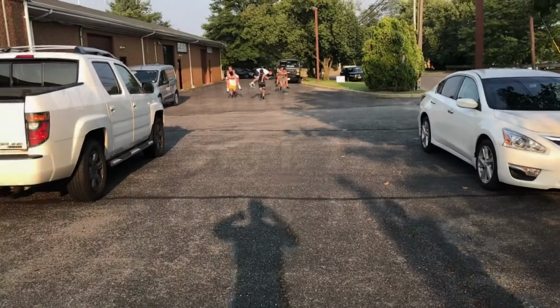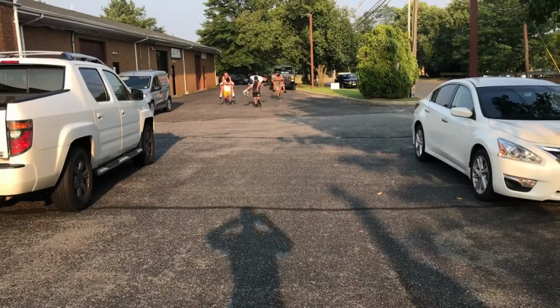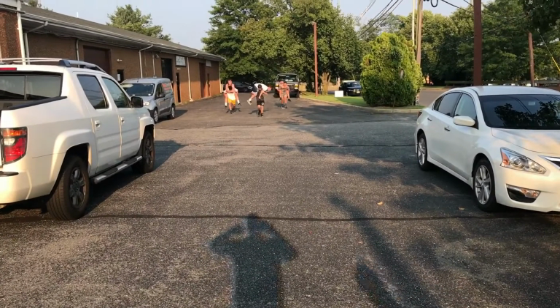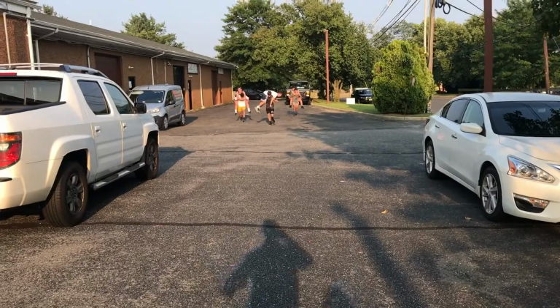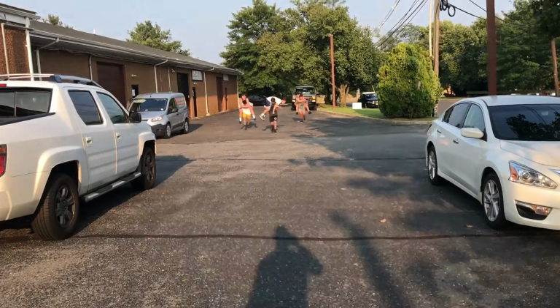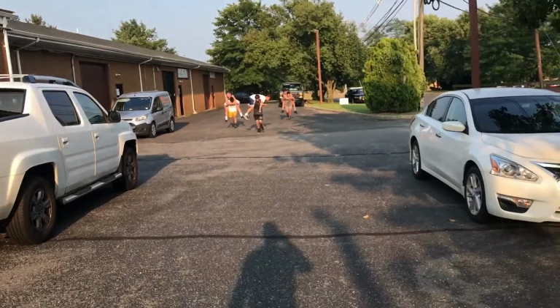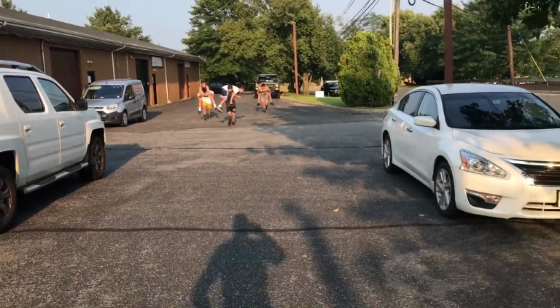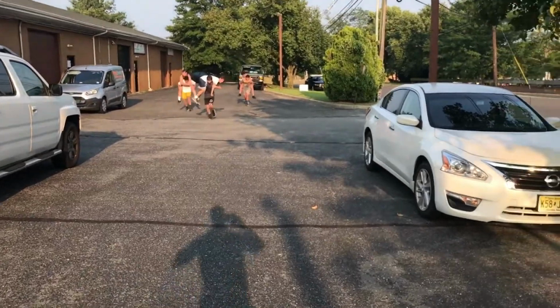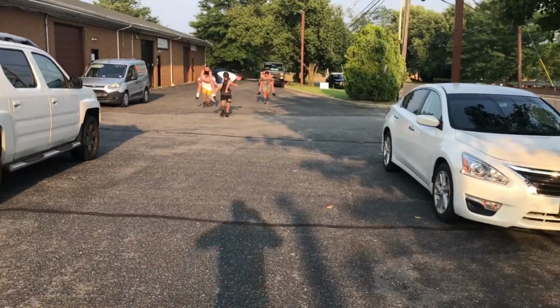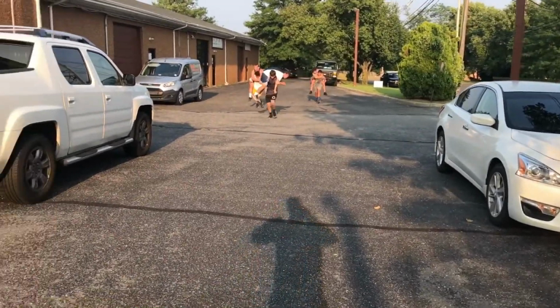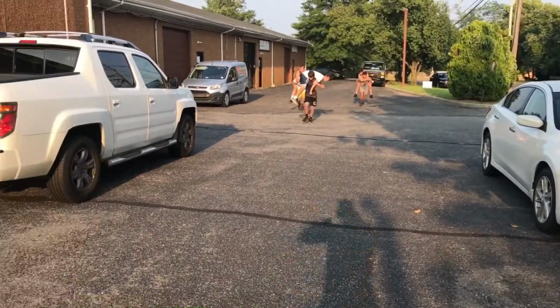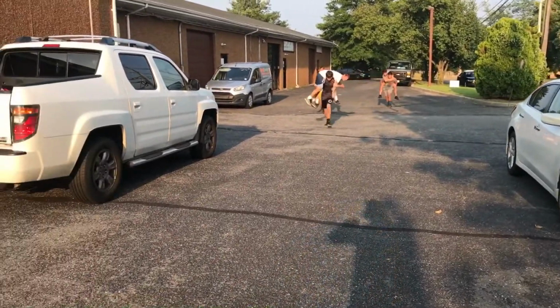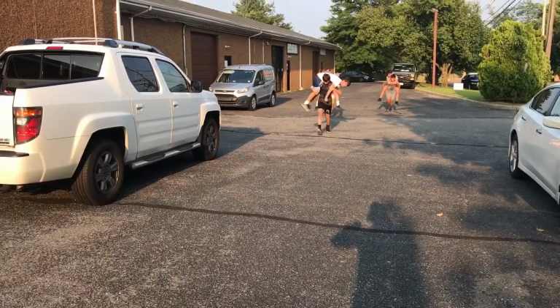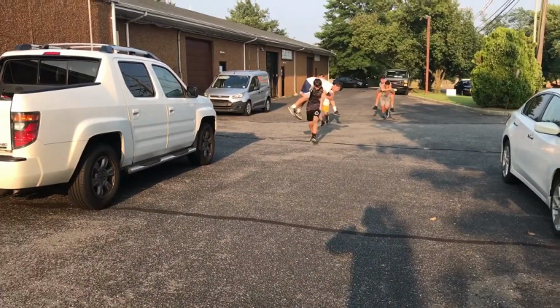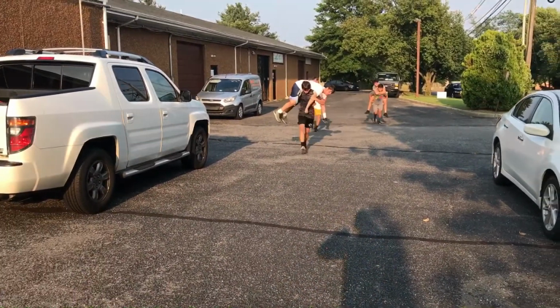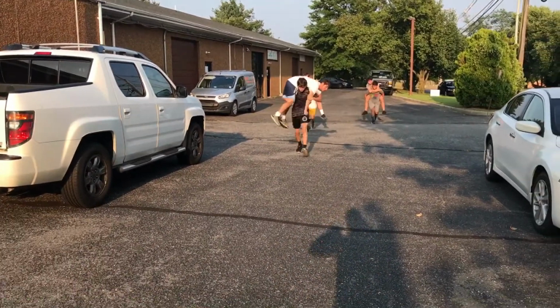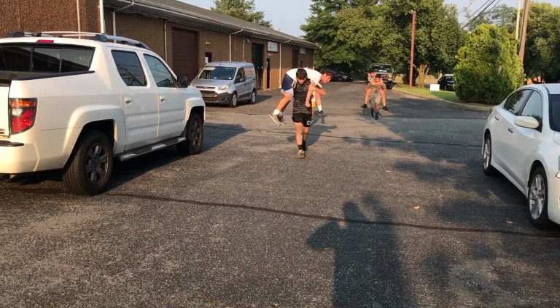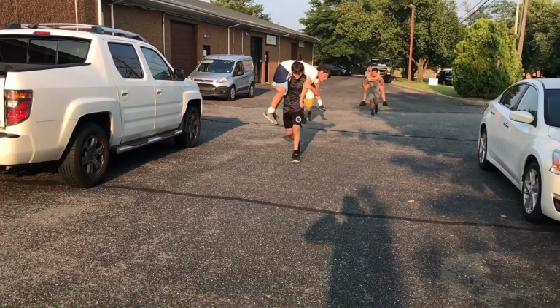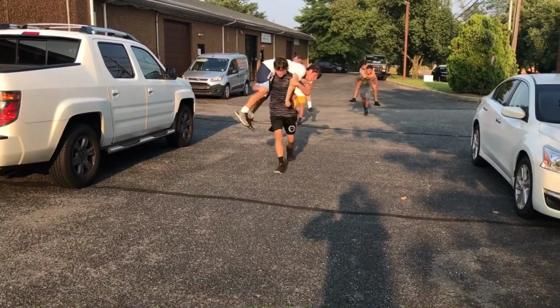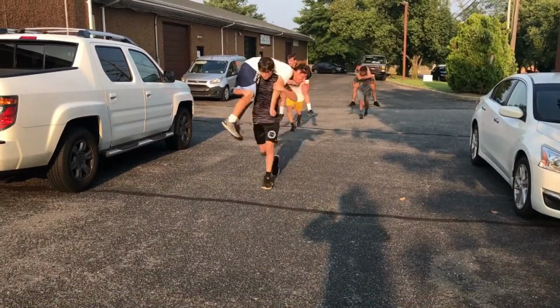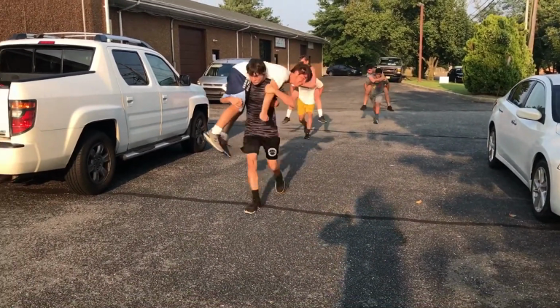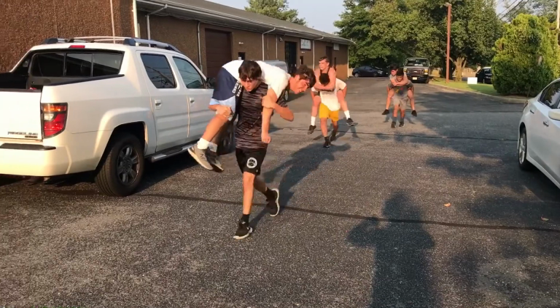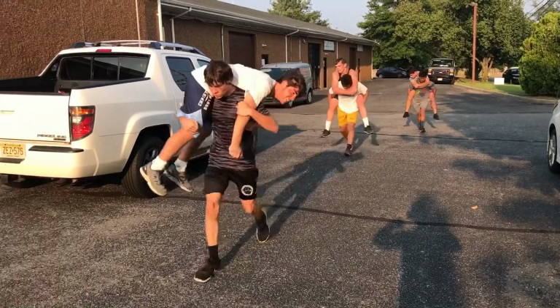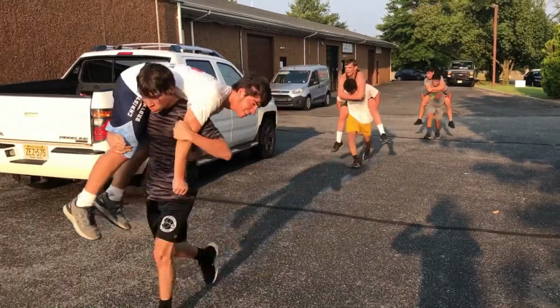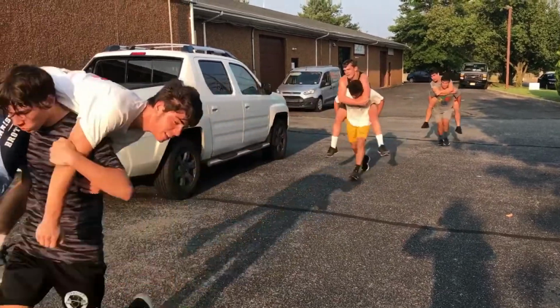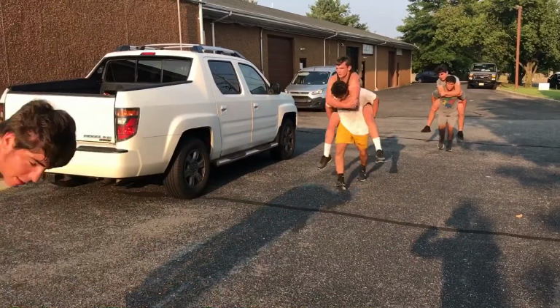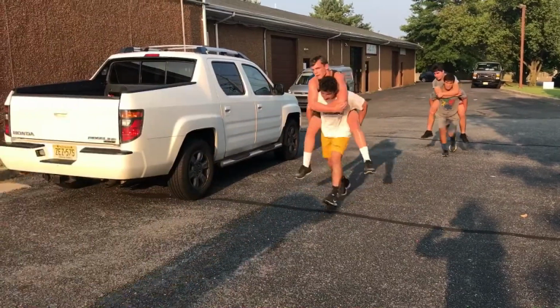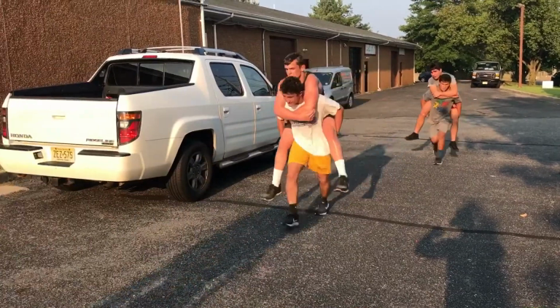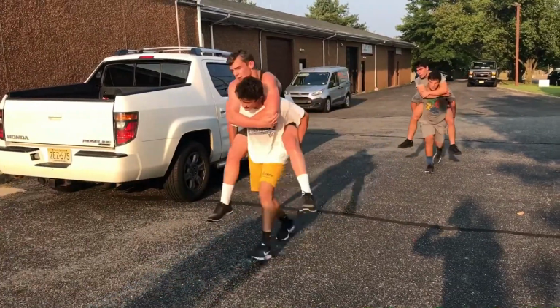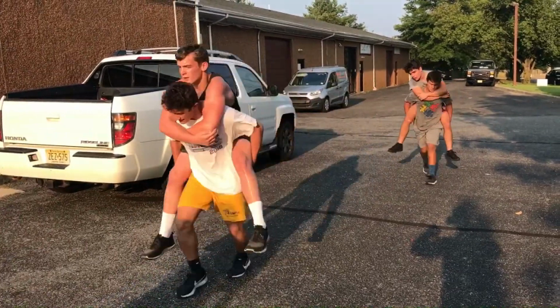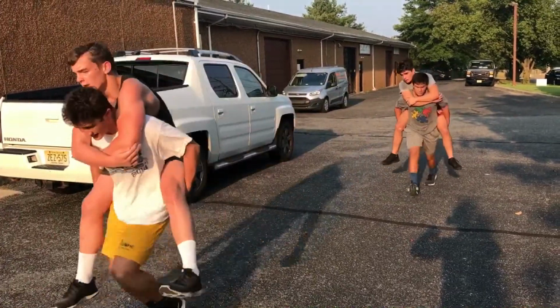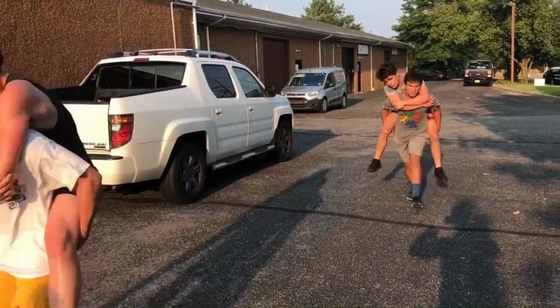Alright guys, come on — you're at 150, let's make it back. Our fatigue started with a piggyback carry around the building, so it's about a 300-yard piggyback carry. Good job, mate.